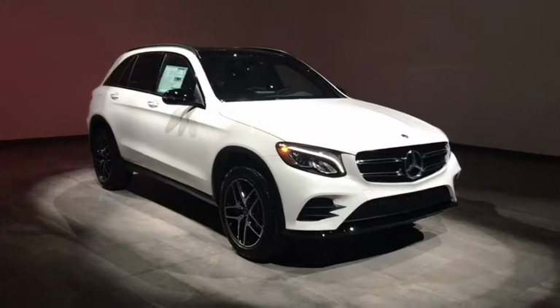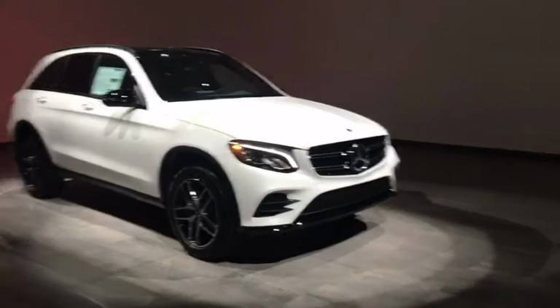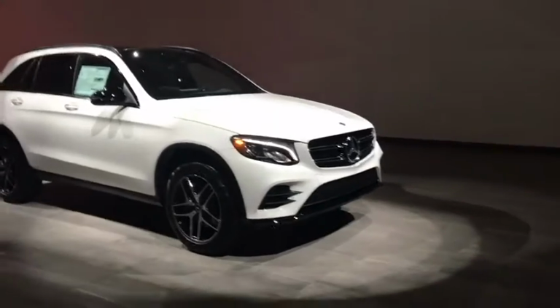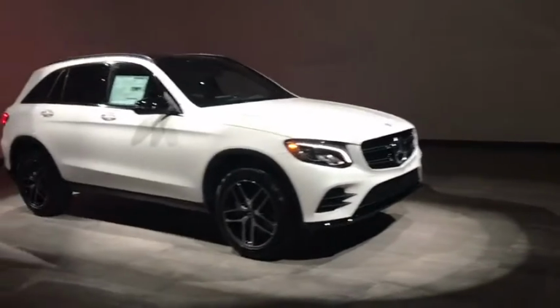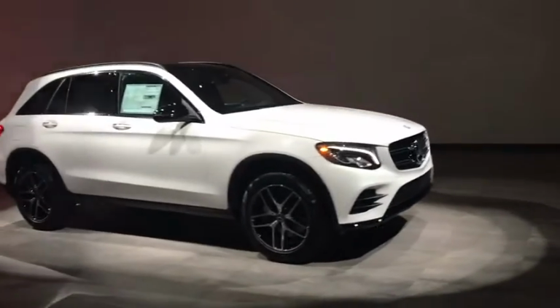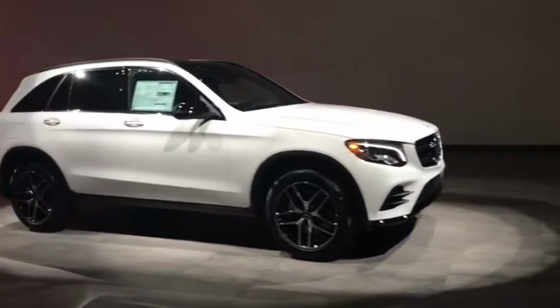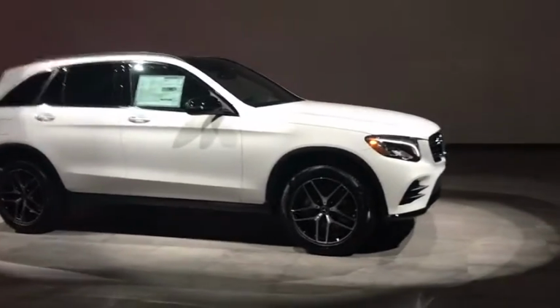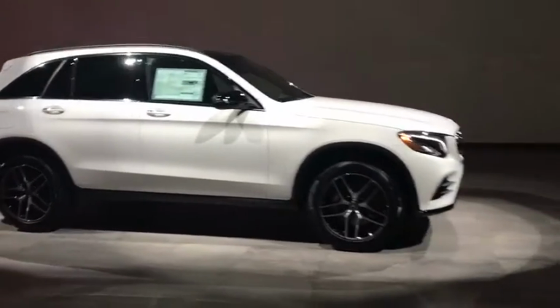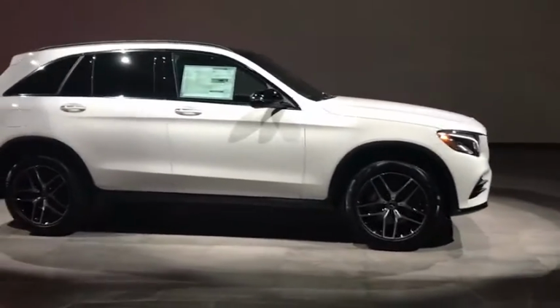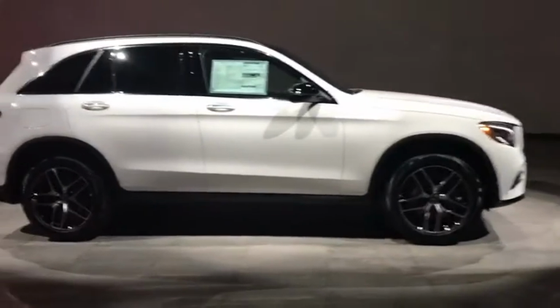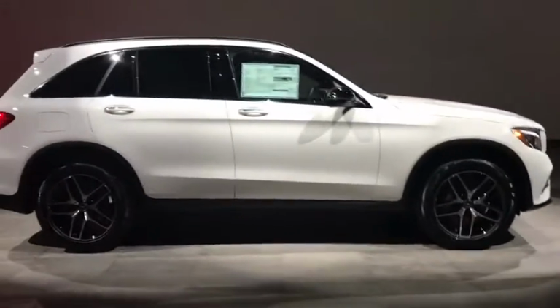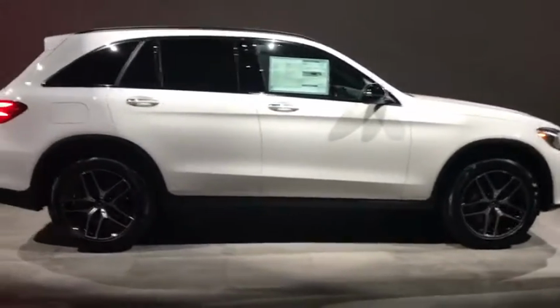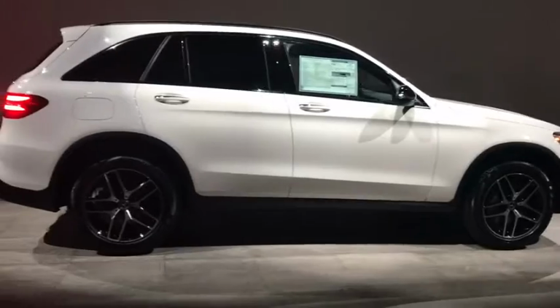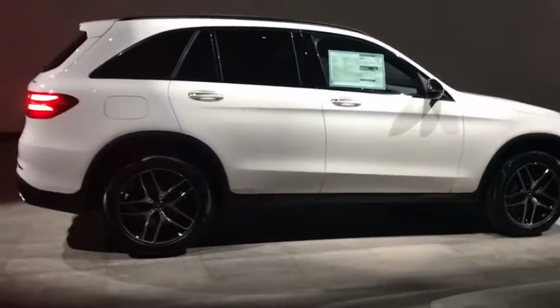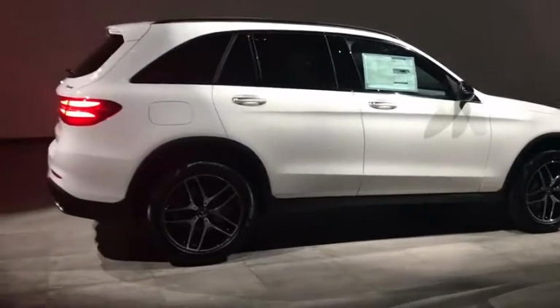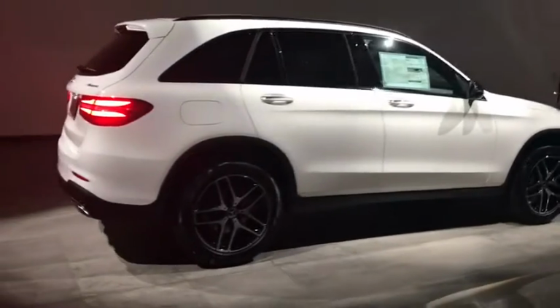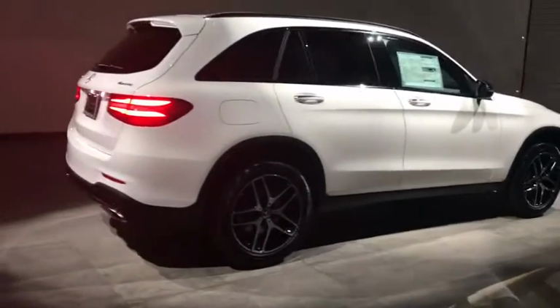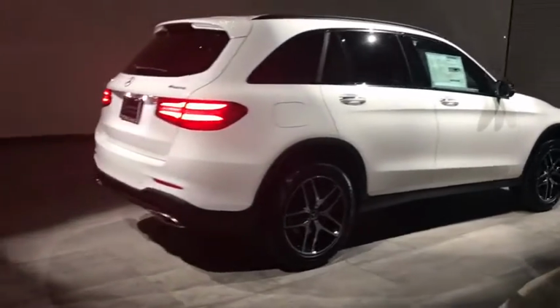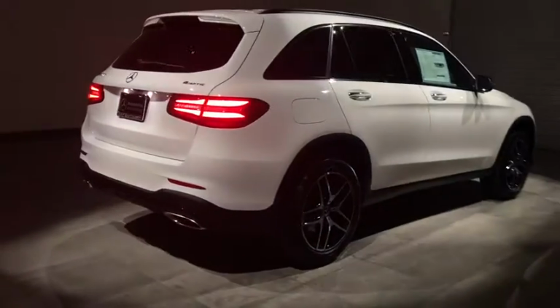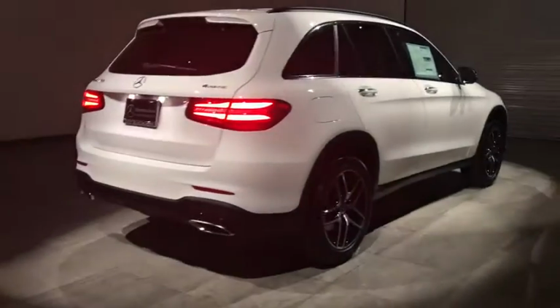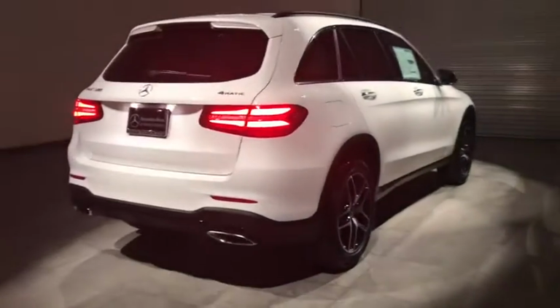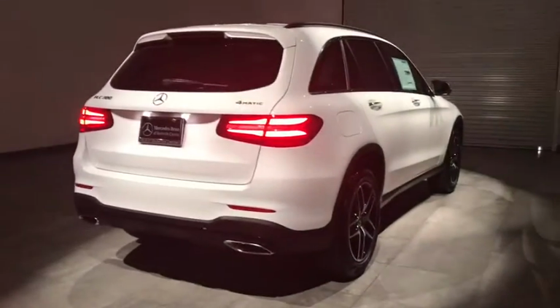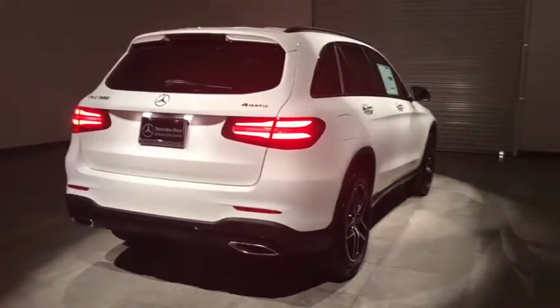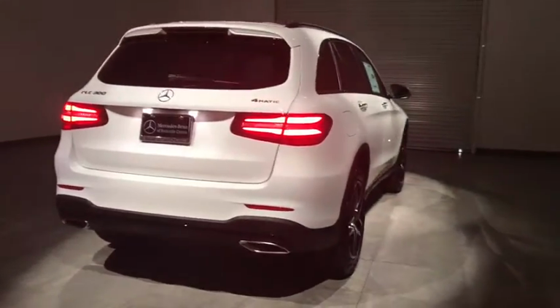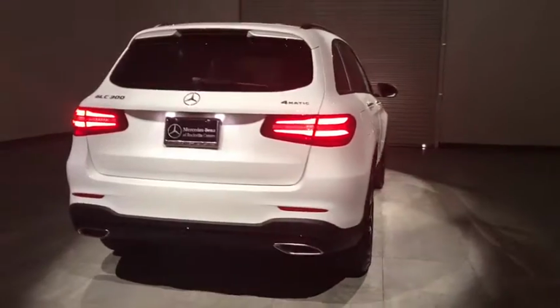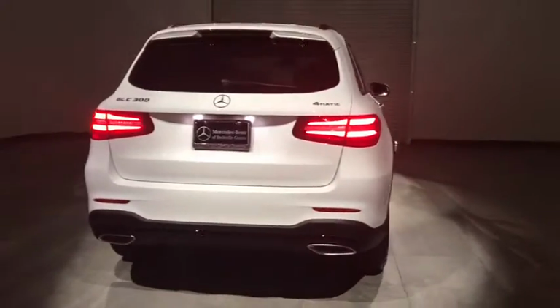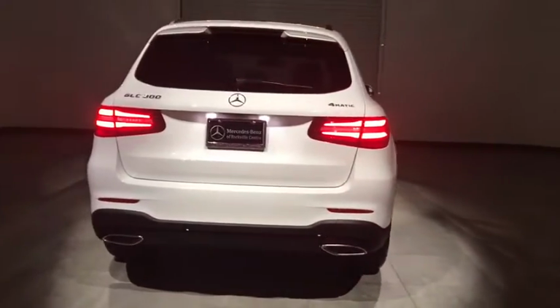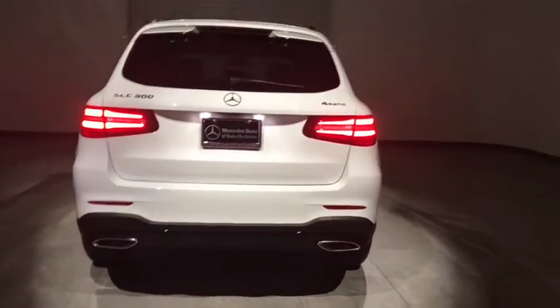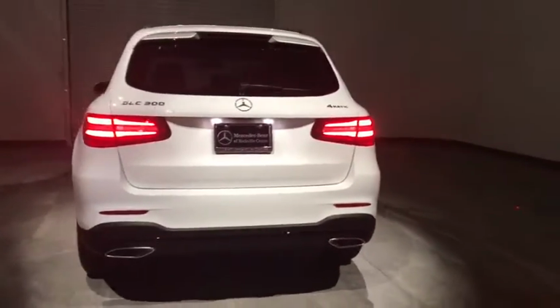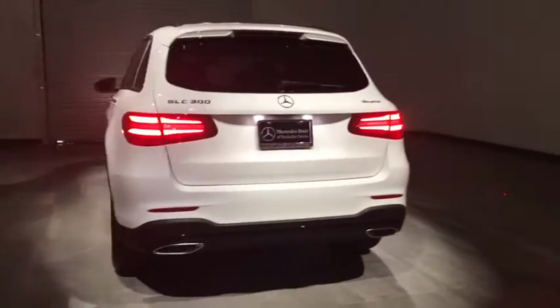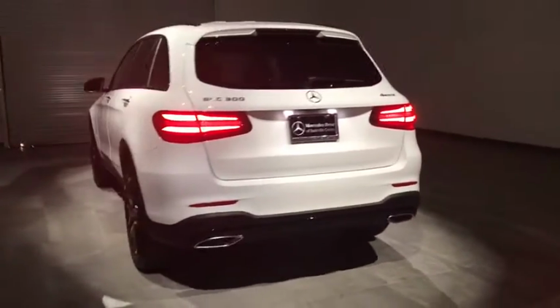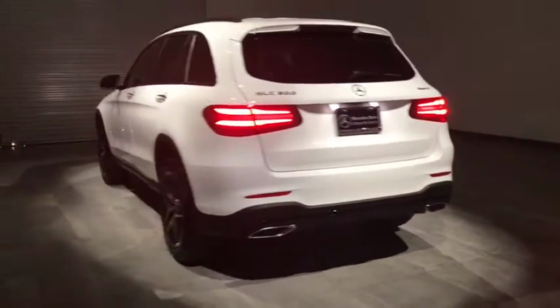The 2017 Mercedes-Benz GLC sets the bar for the luxury SUV — a mid-size SUV that's all lean muscle with a roomy new cabin full of style and substance.